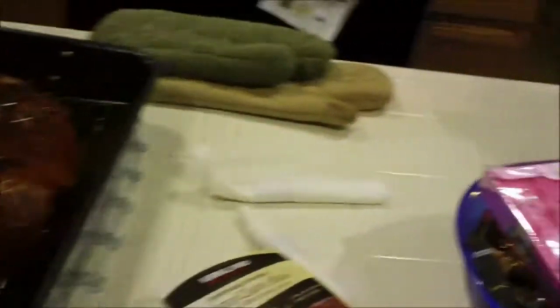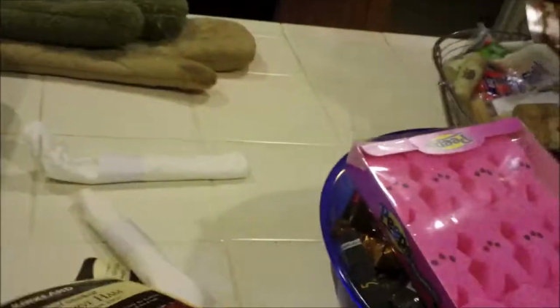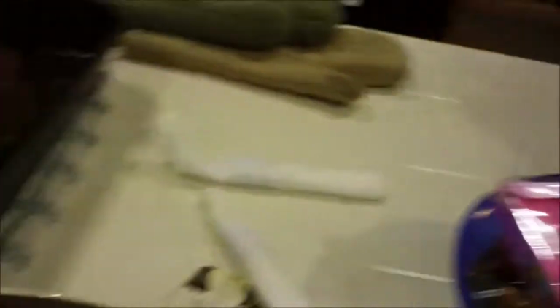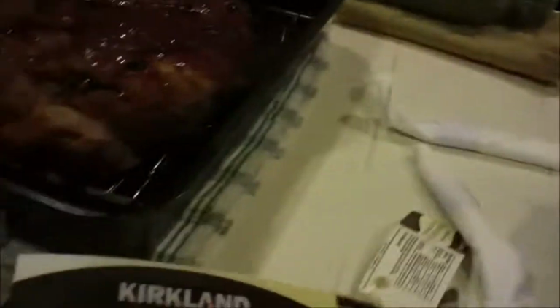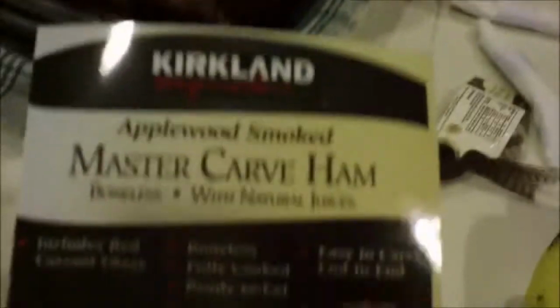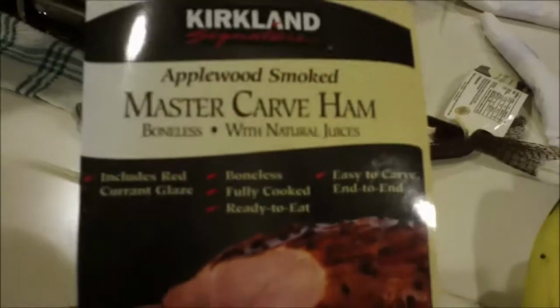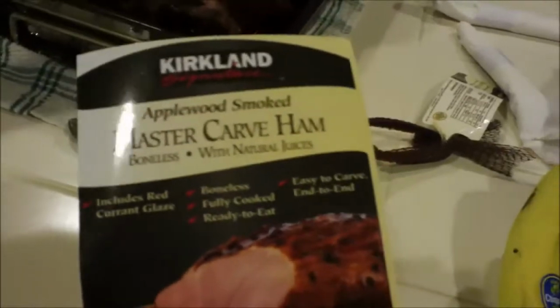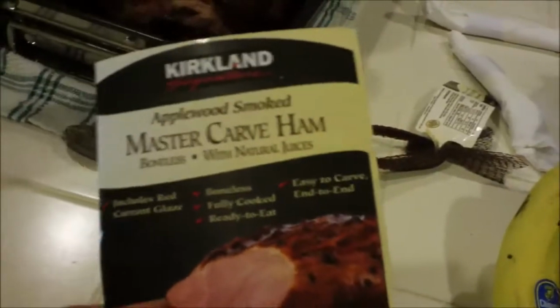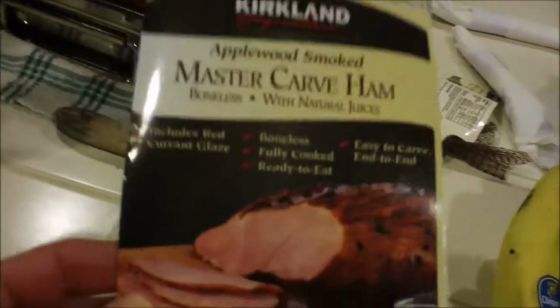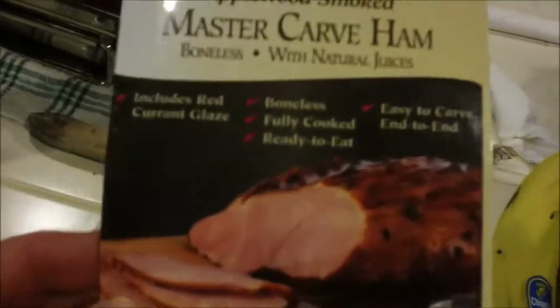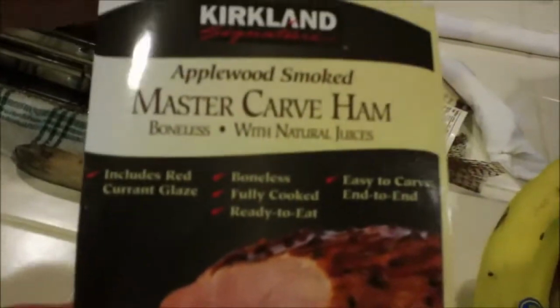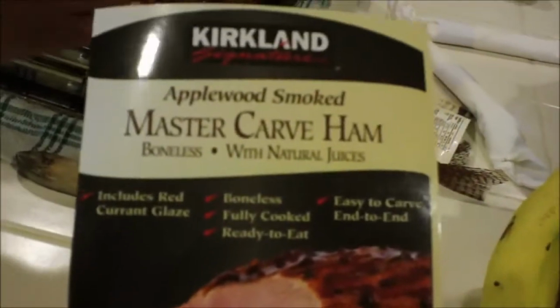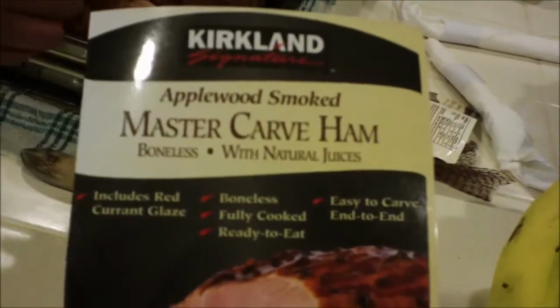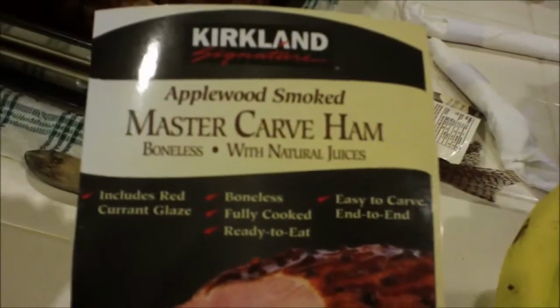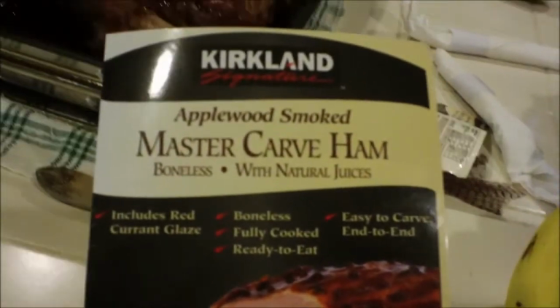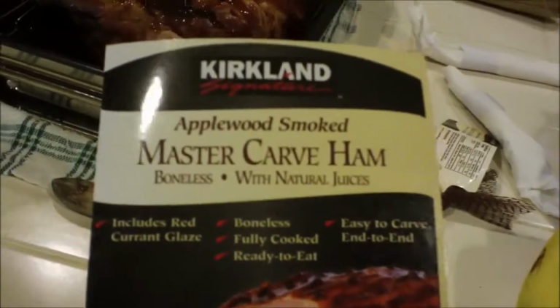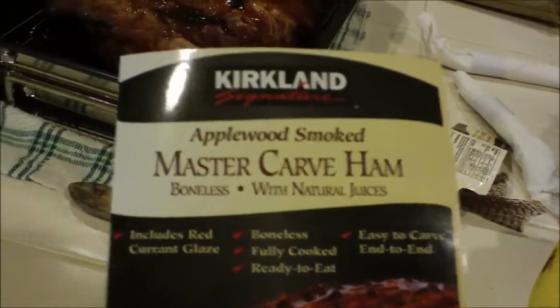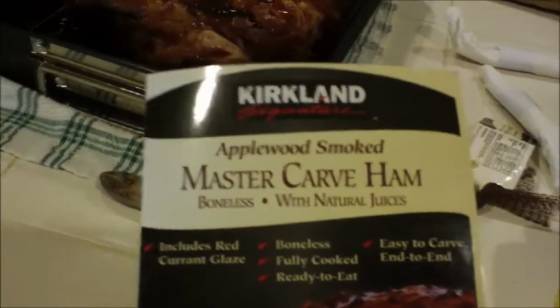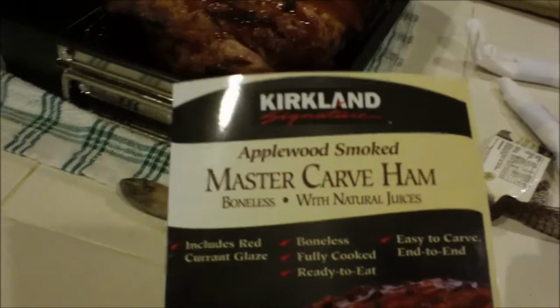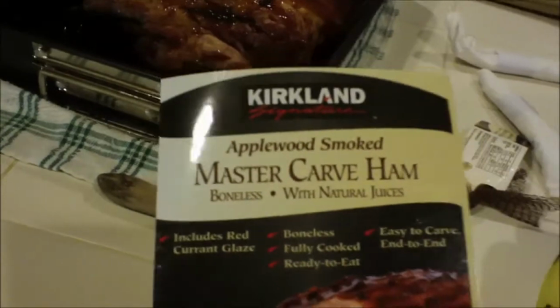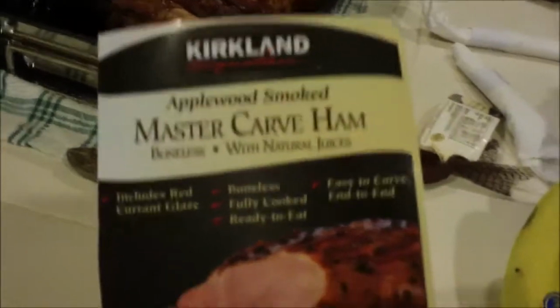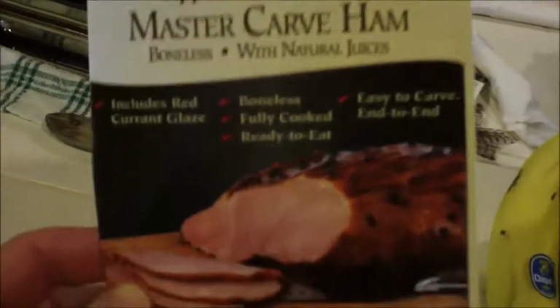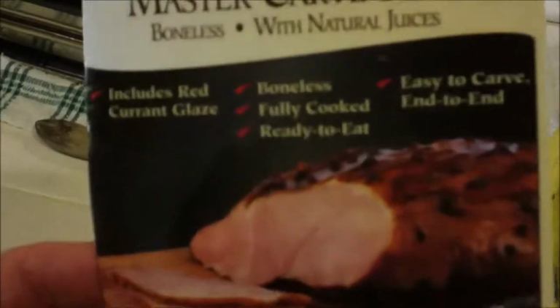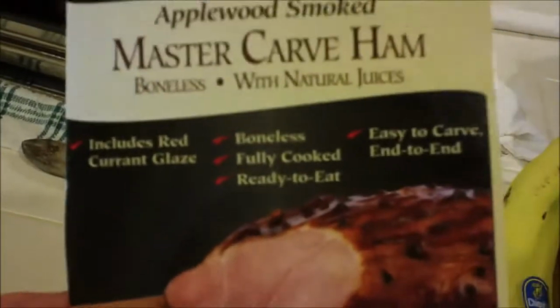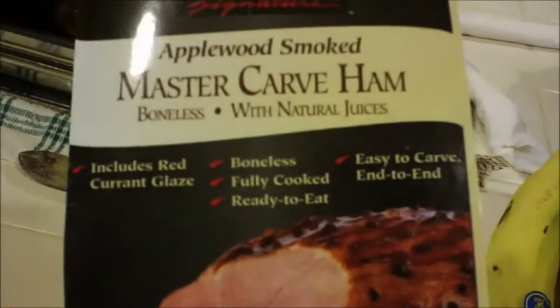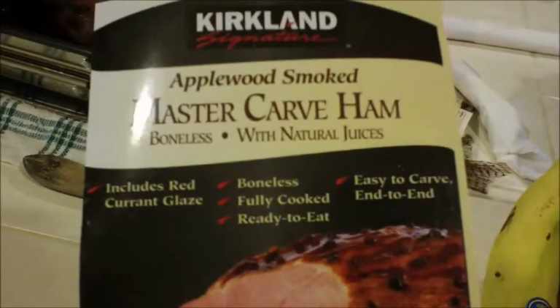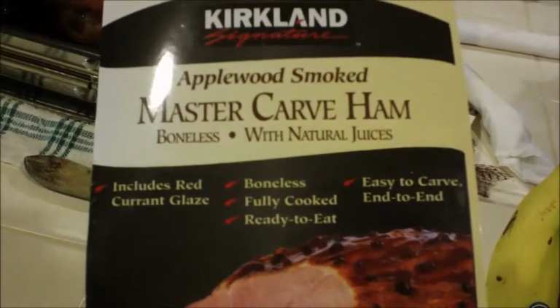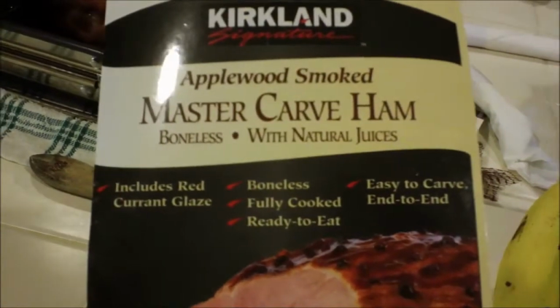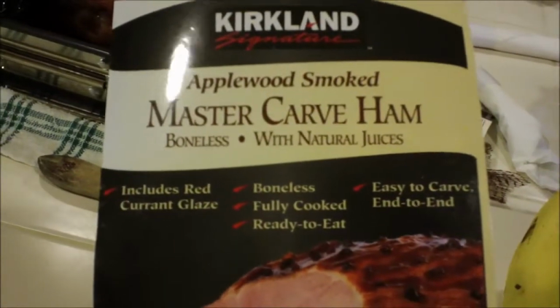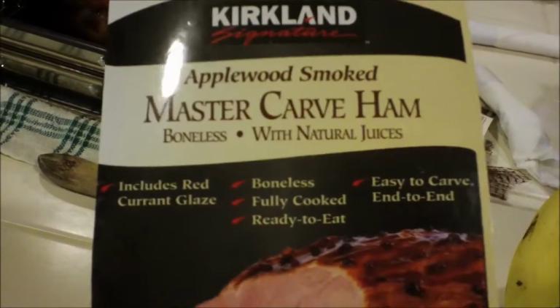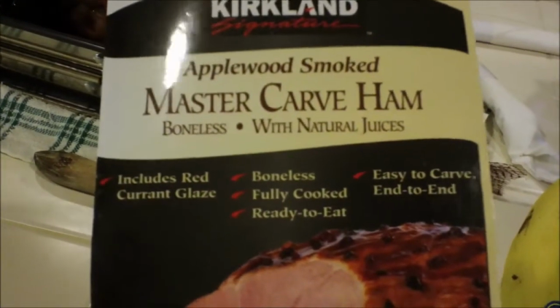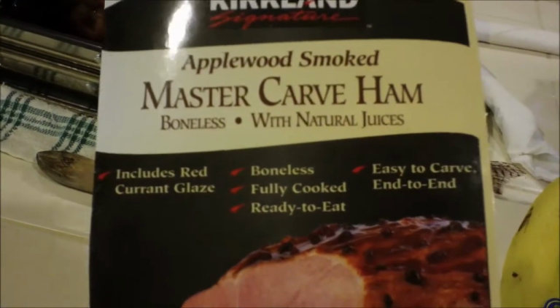Kirkland MasterCard ham. We'll be doing a review tonight. Boneless, fully cooked, ready to eat.